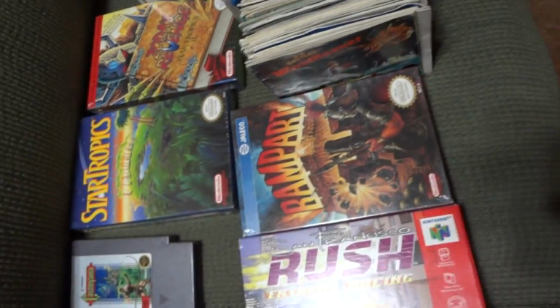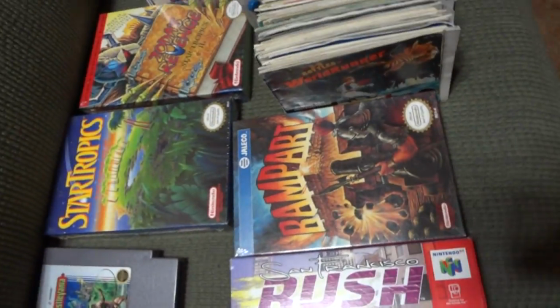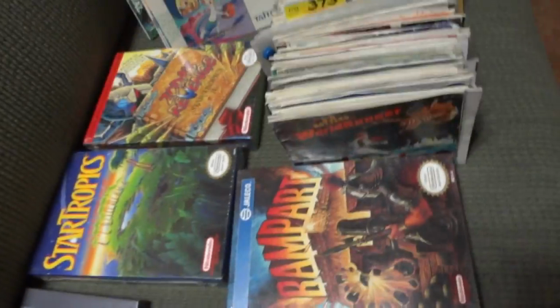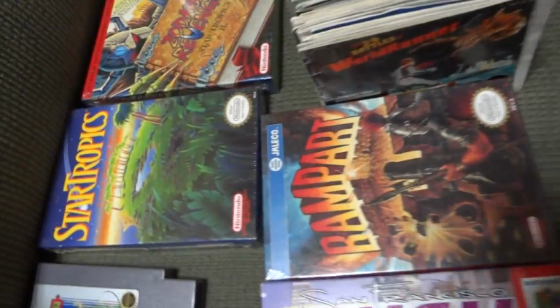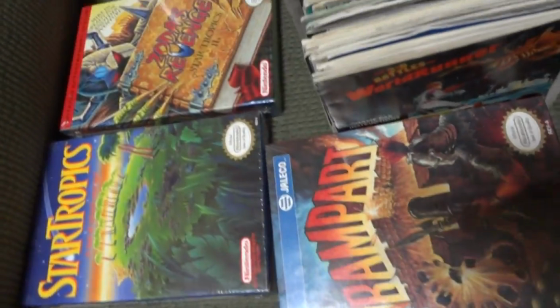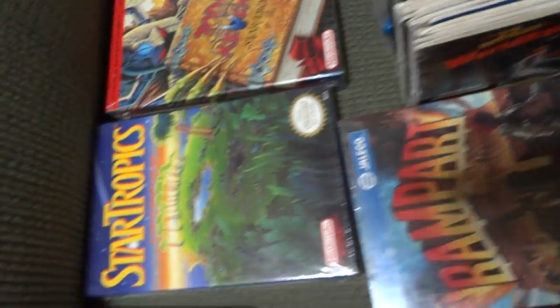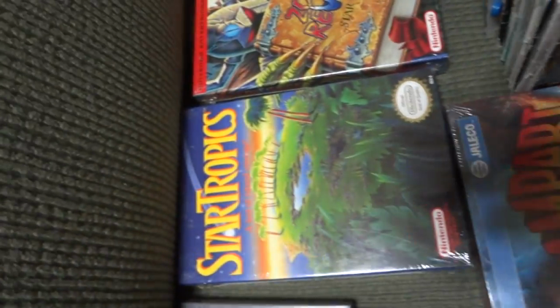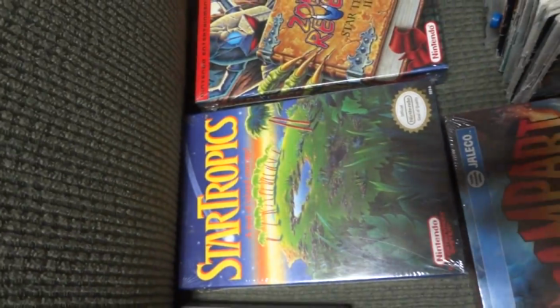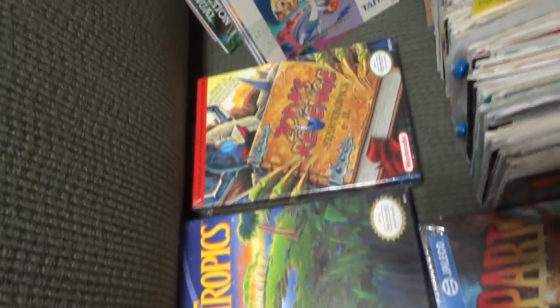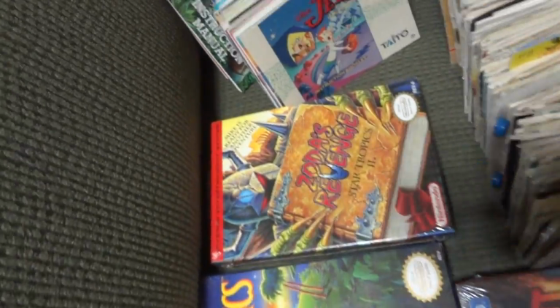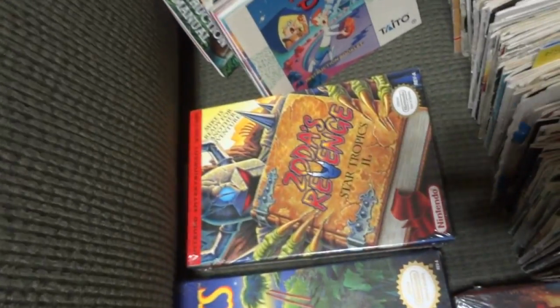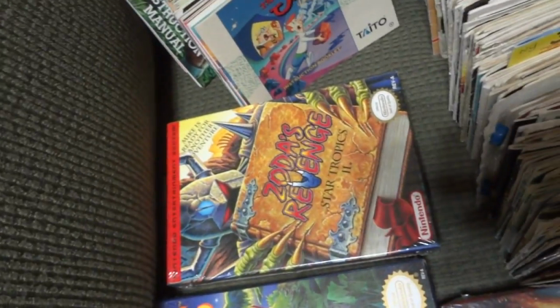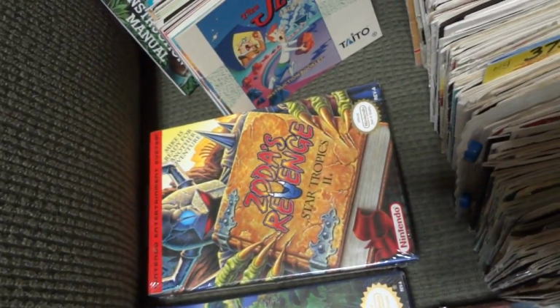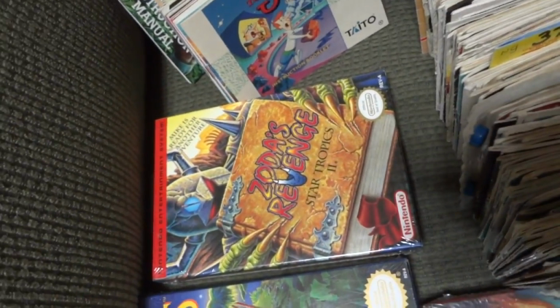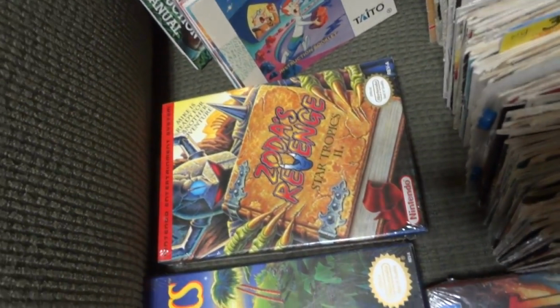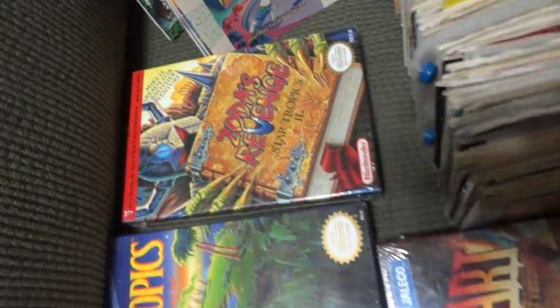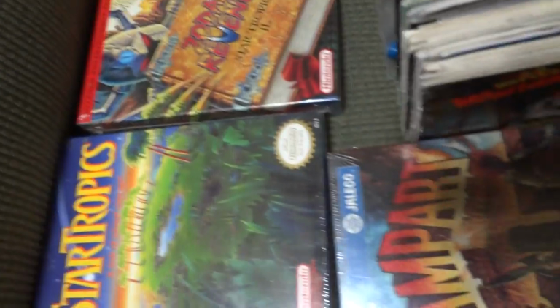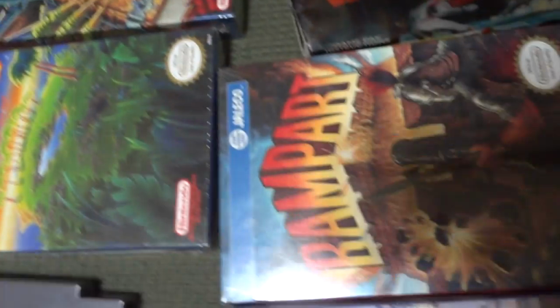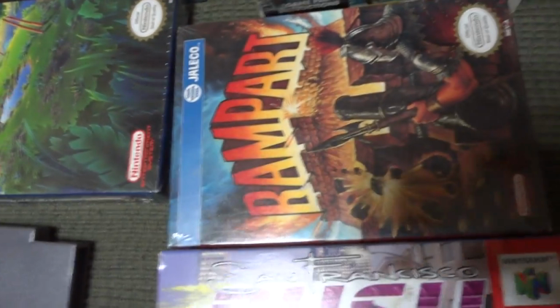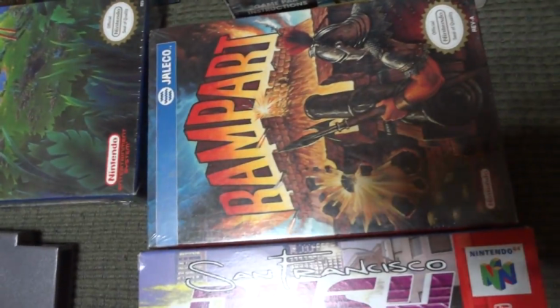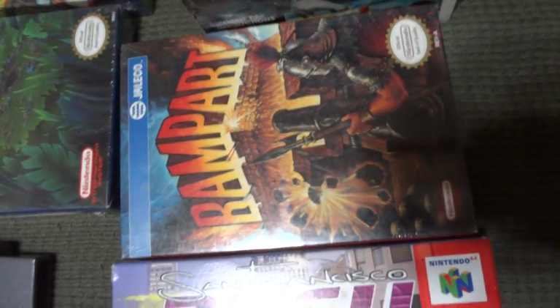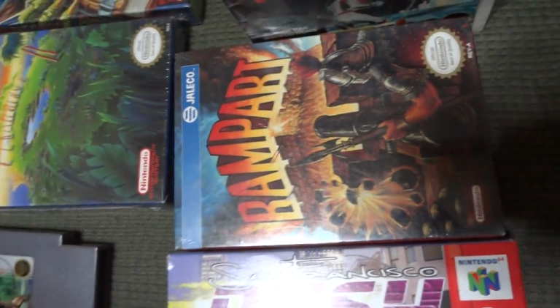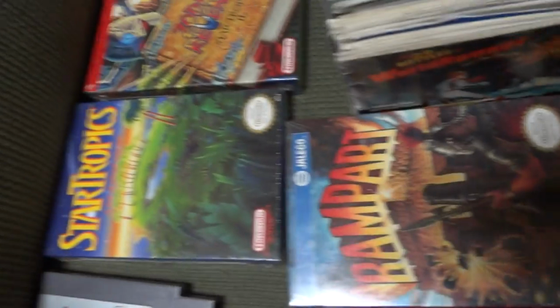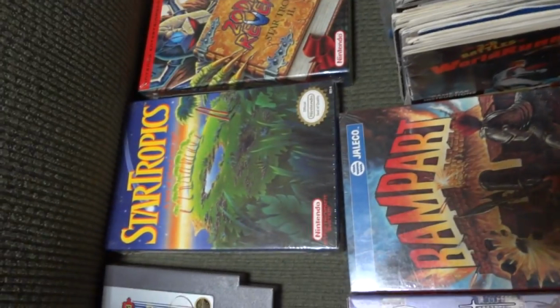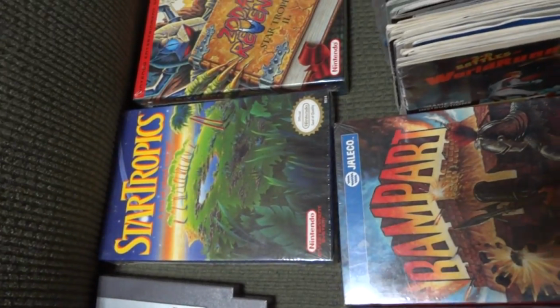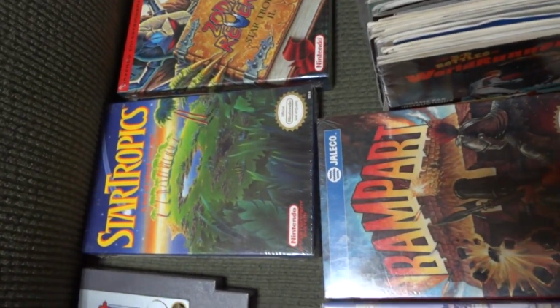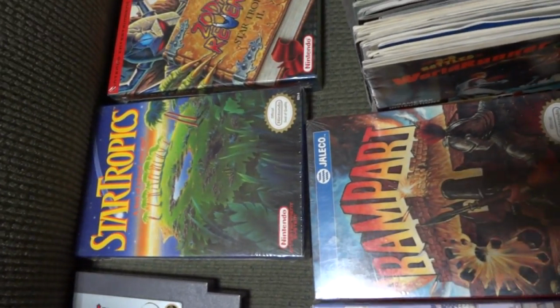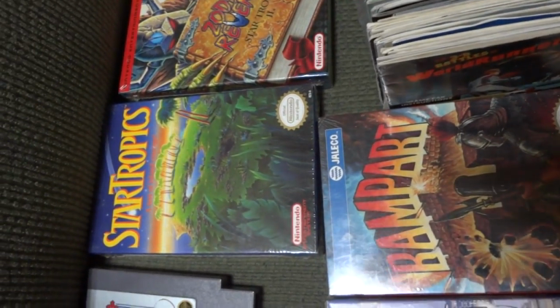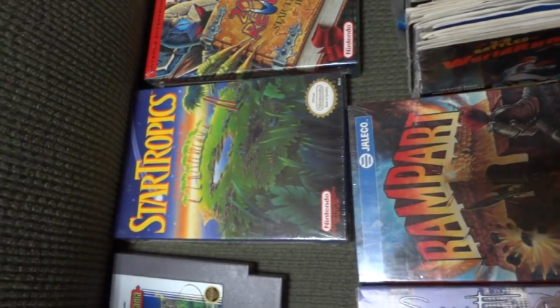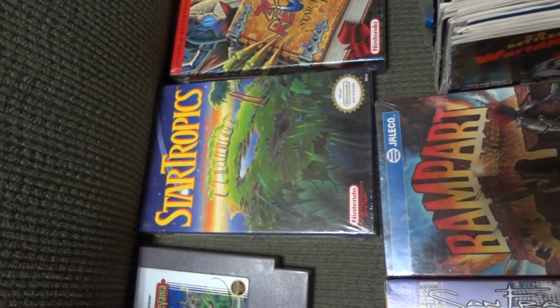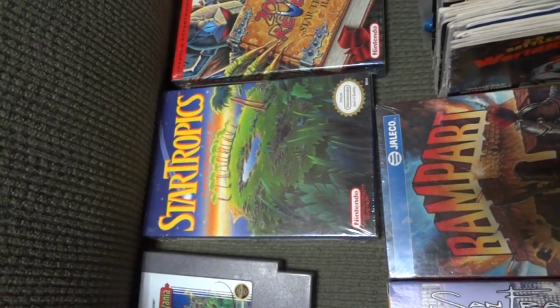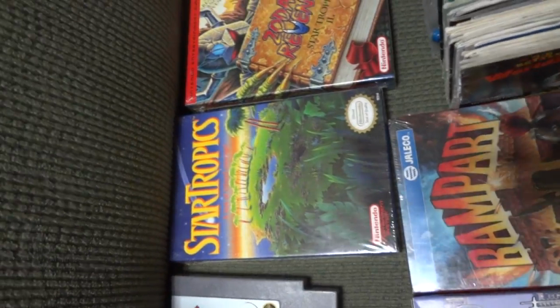I got a couple of sealed games: StarTropics, Zelda's Revenge, StarTropics 2, and Rampart. I bought these at the NA auction from World Strongman.